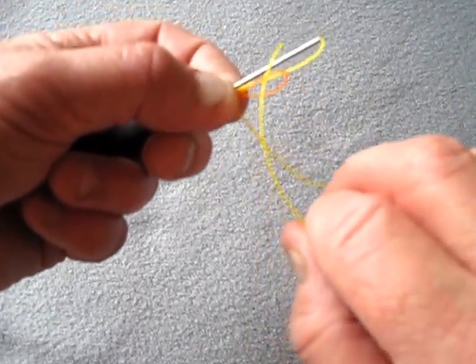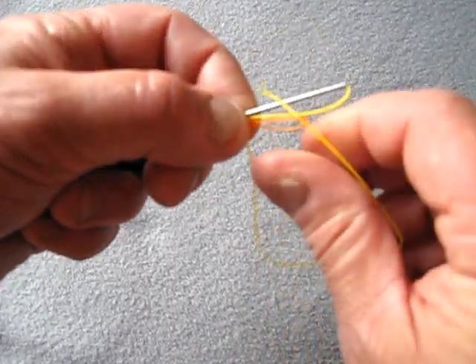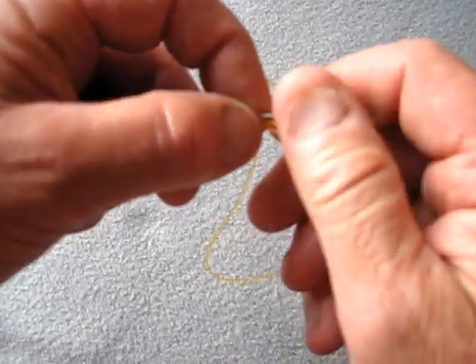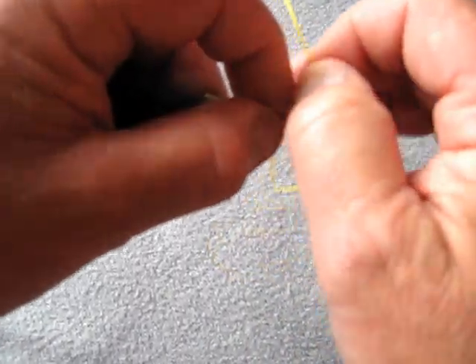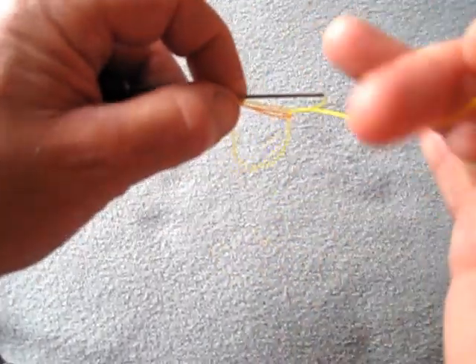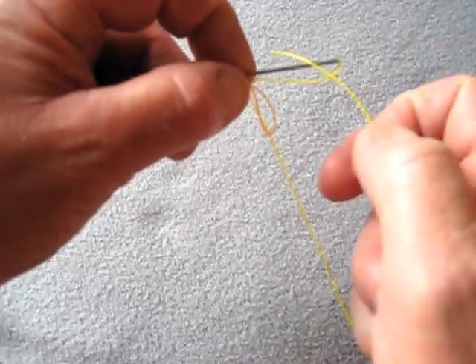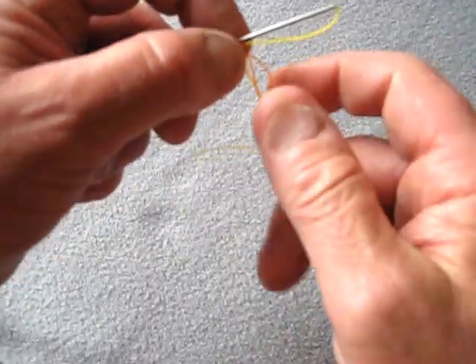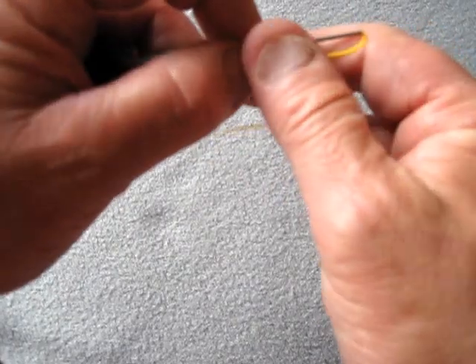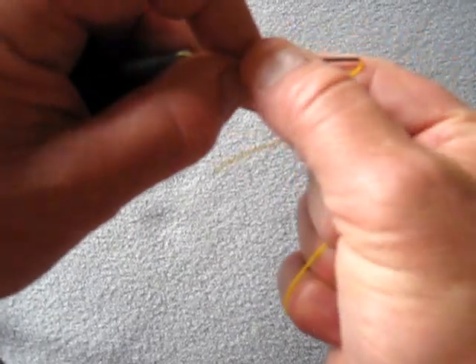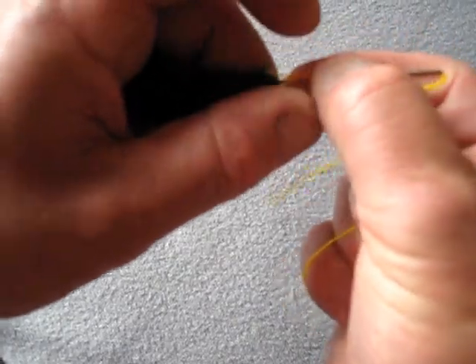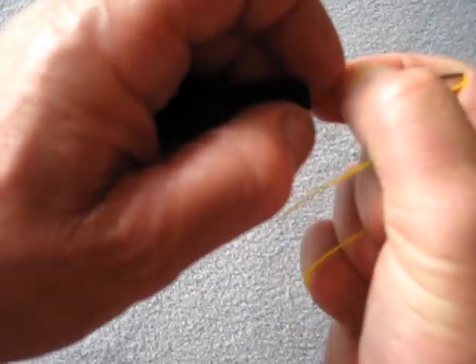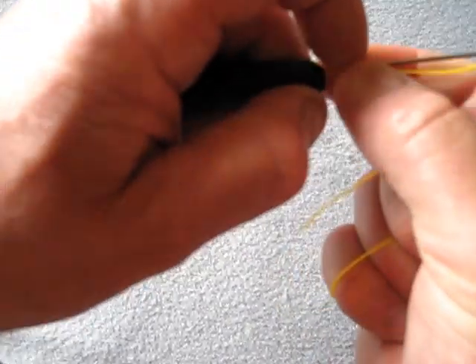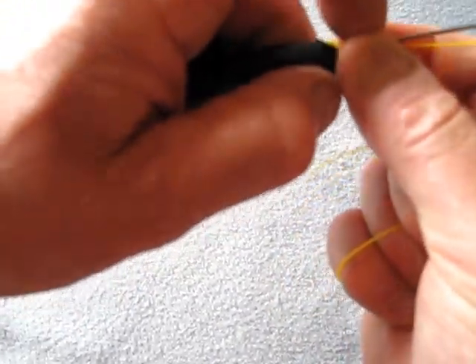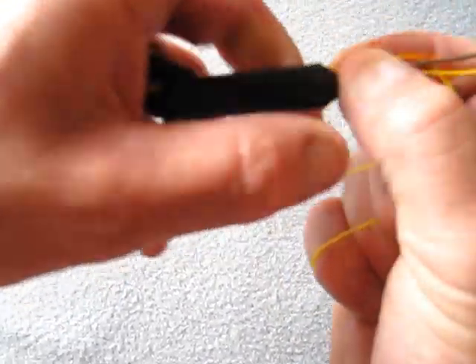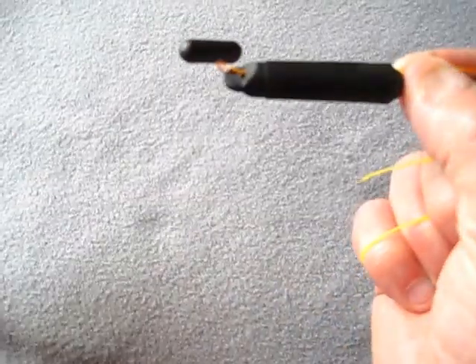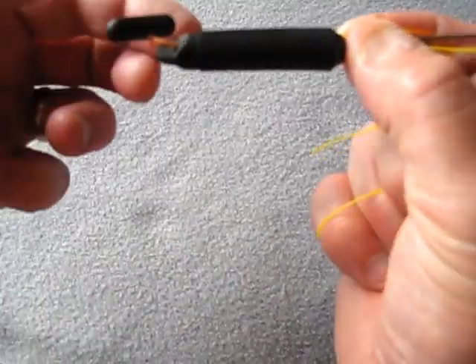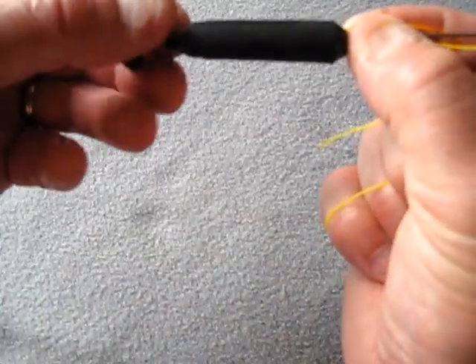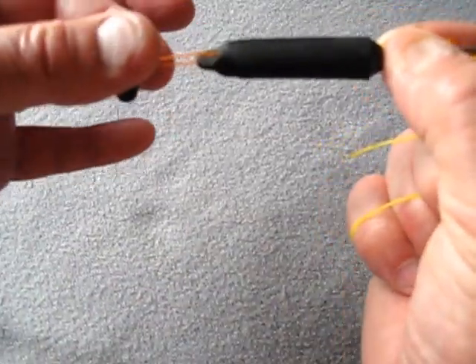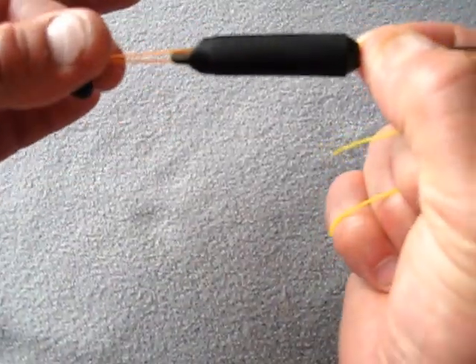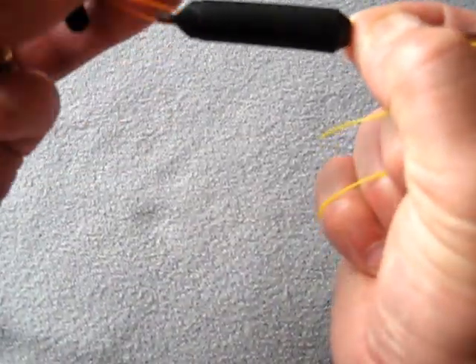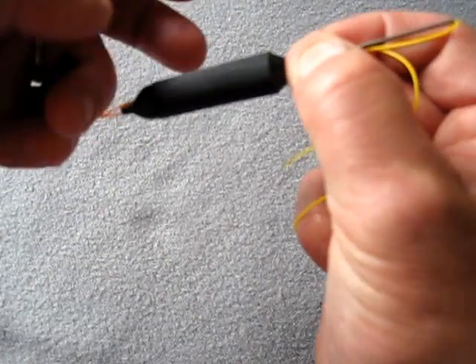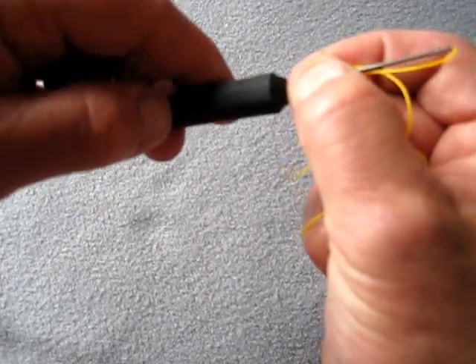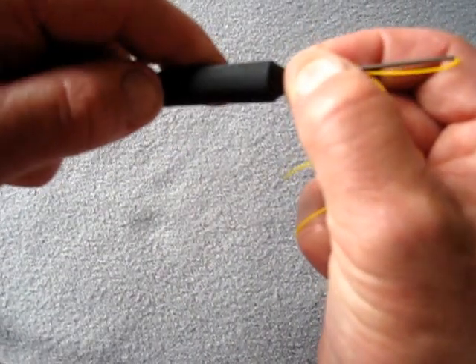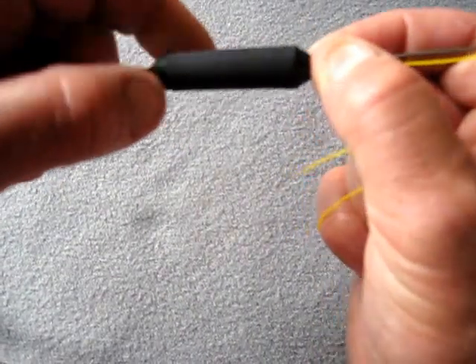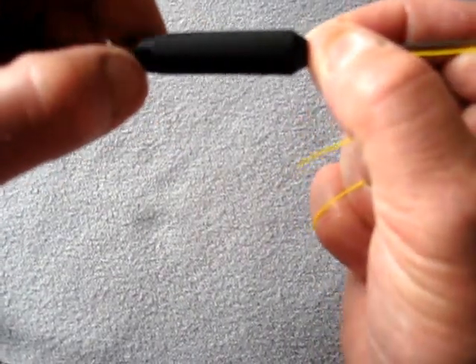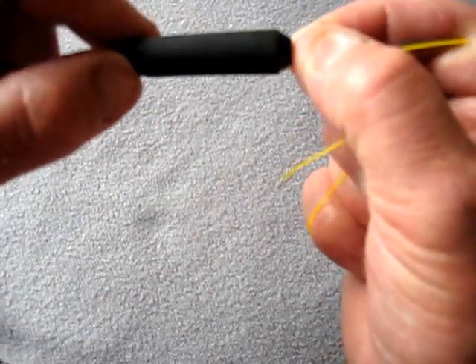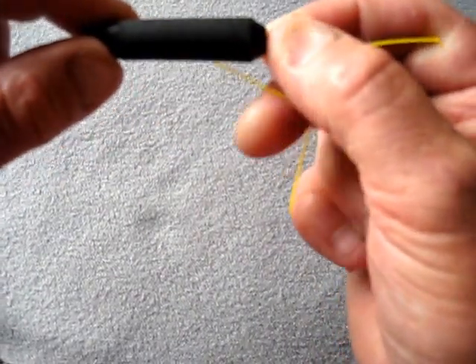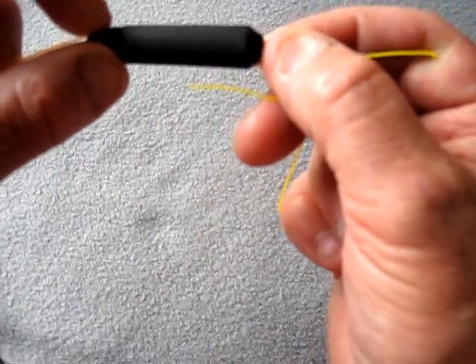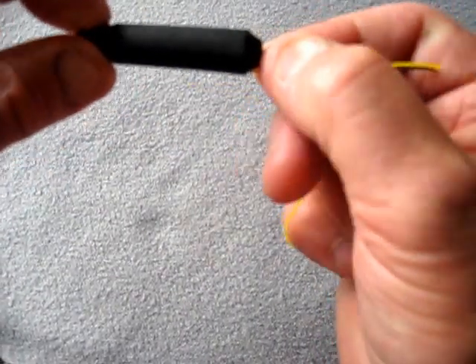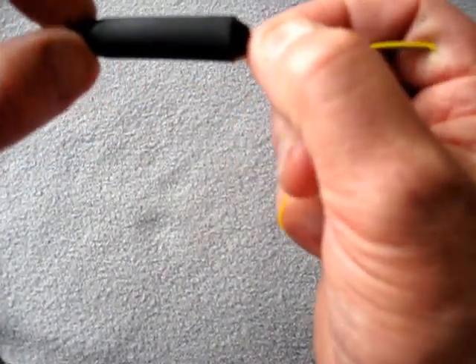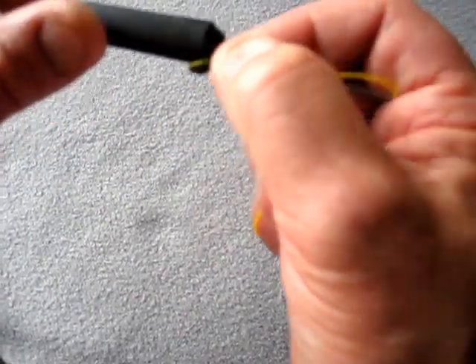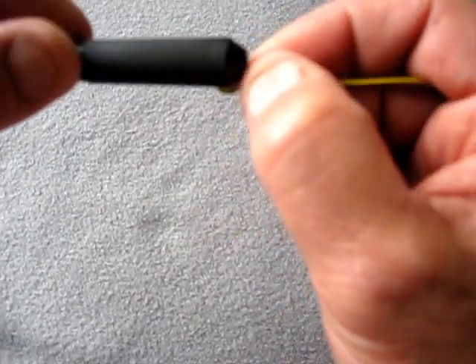Put your line back through the loop, hold your knot again, pull this bit here right down.